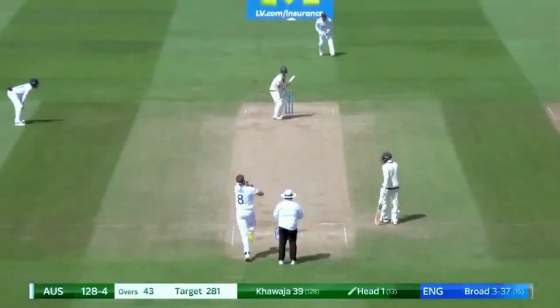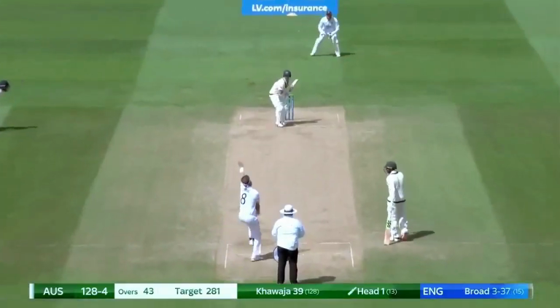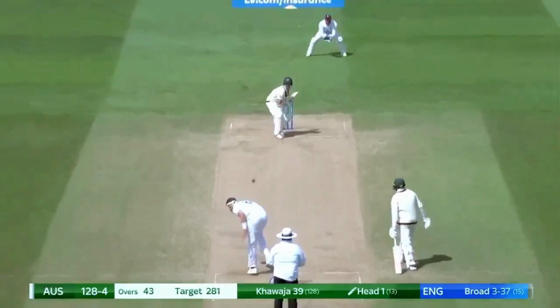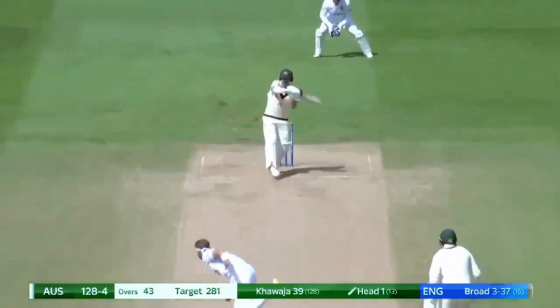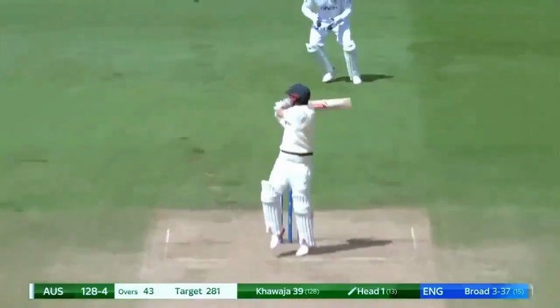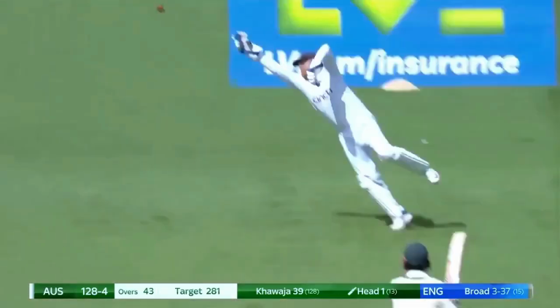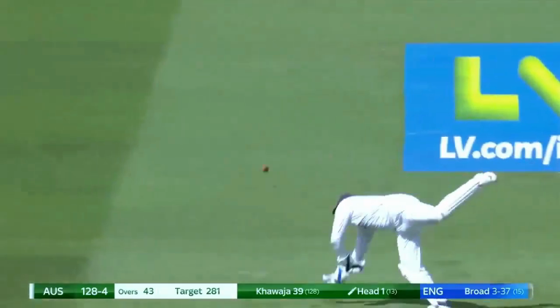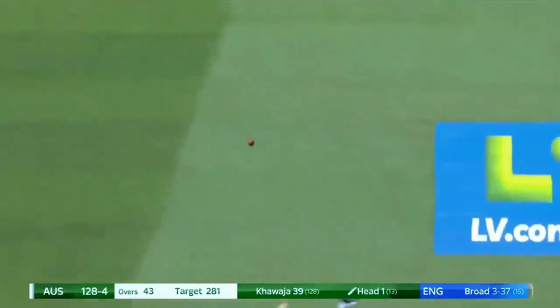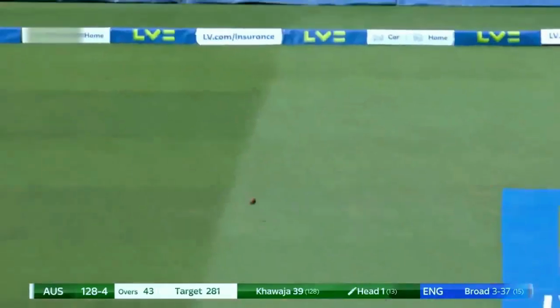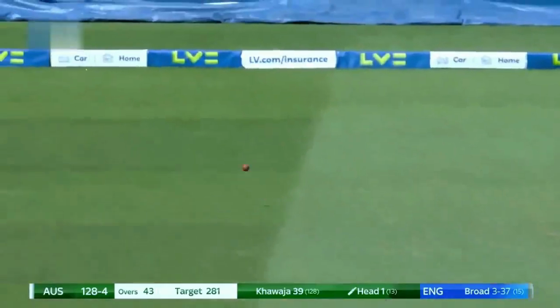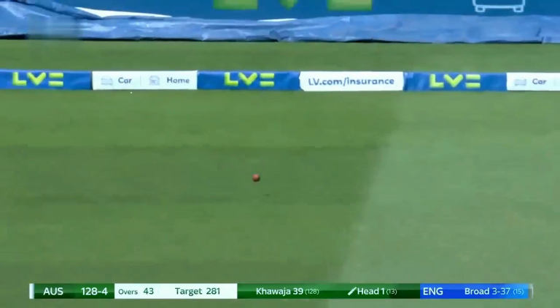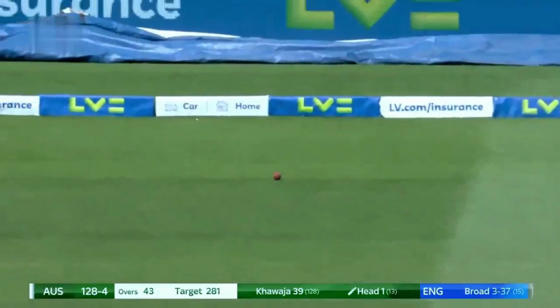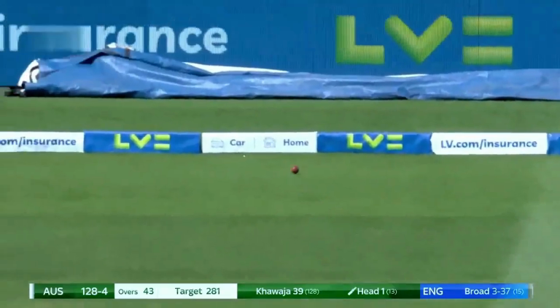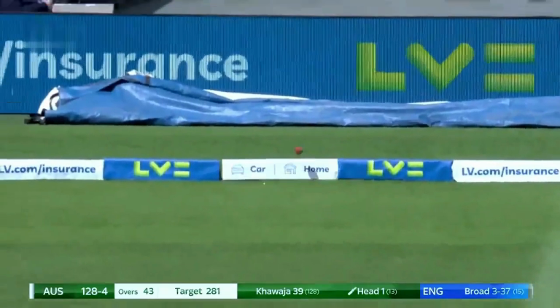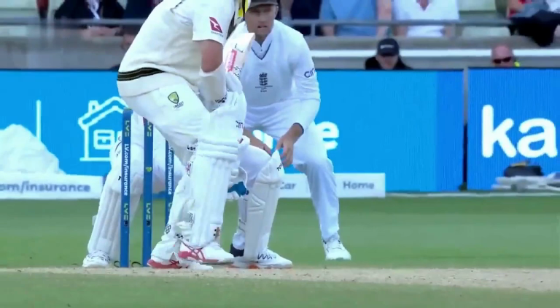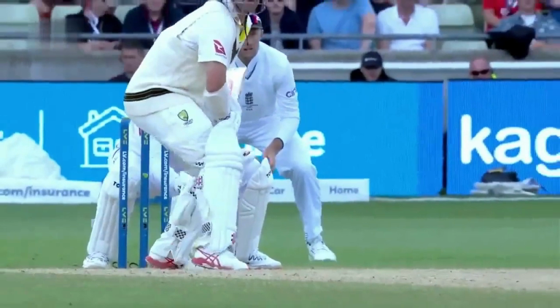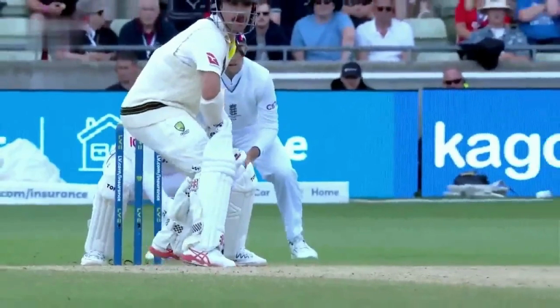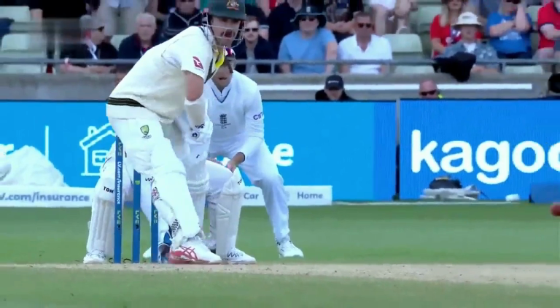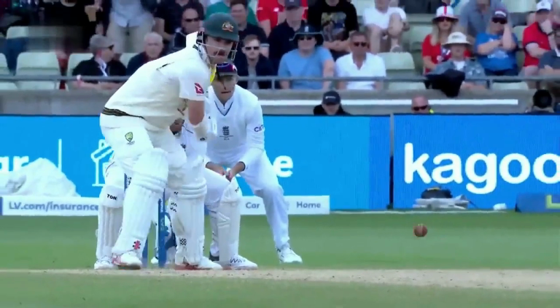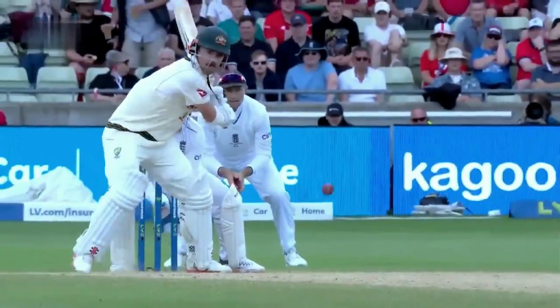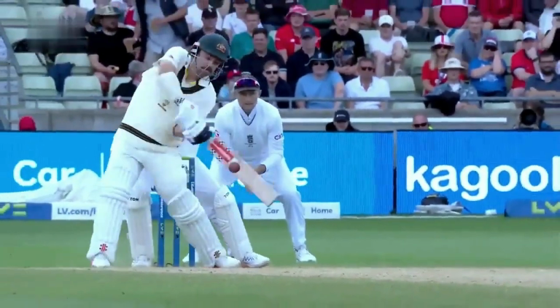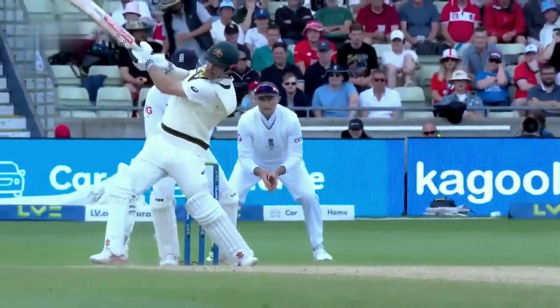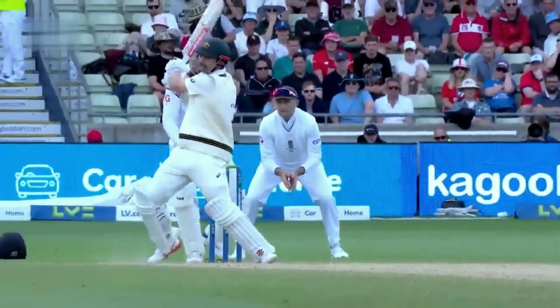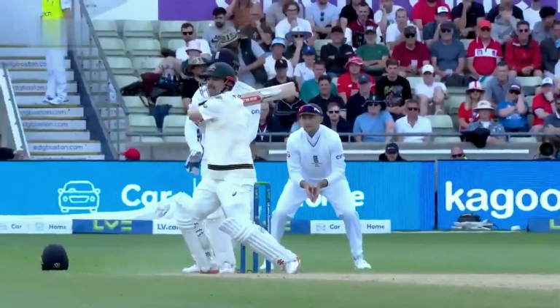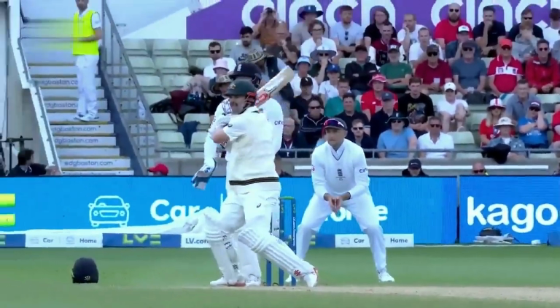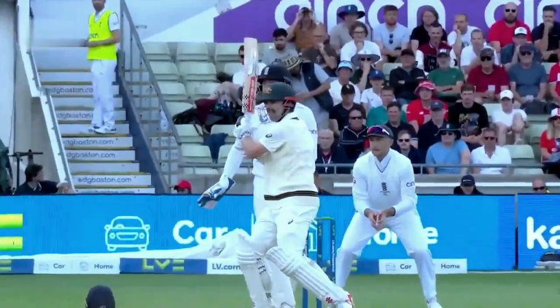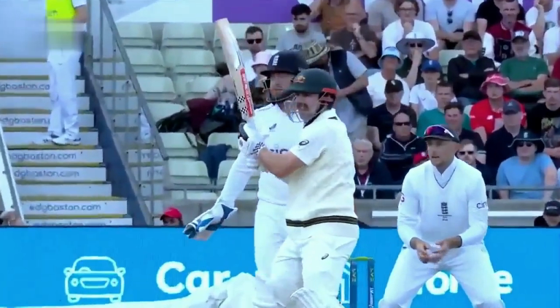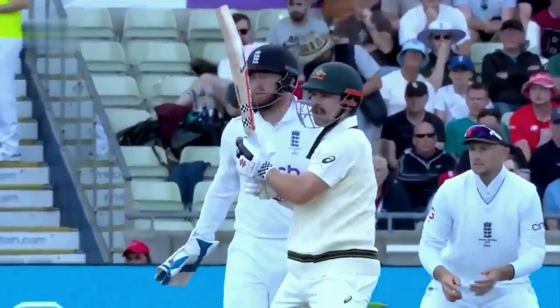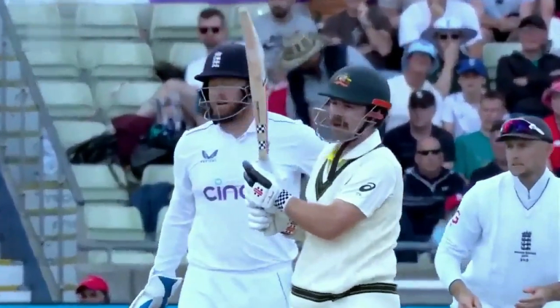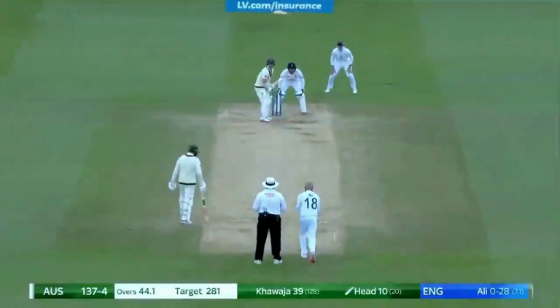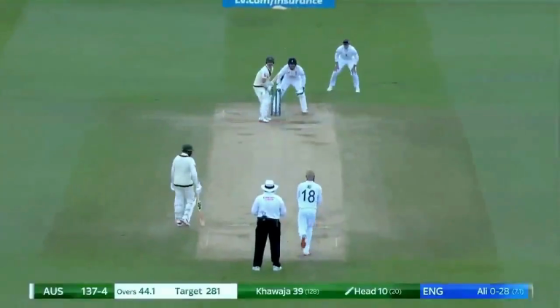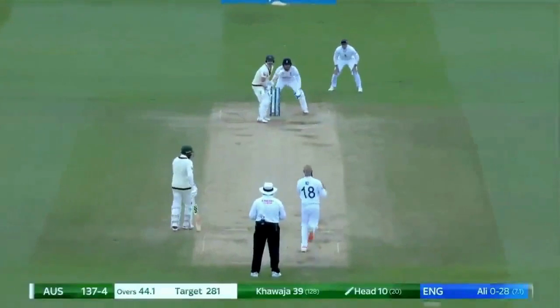Usual field in place. Large ball, top of the bat, but it races away. We've seen him in the World Test Championship, first innings here. He likes to hit fours.